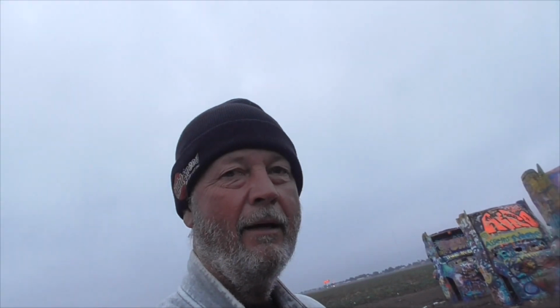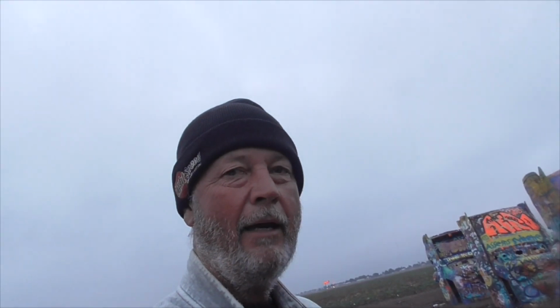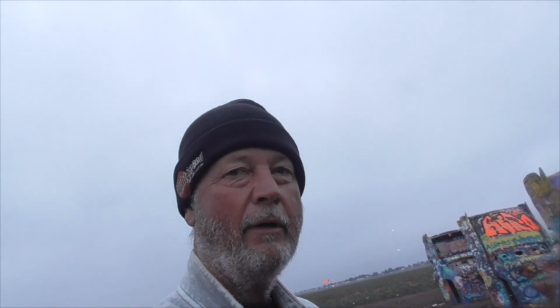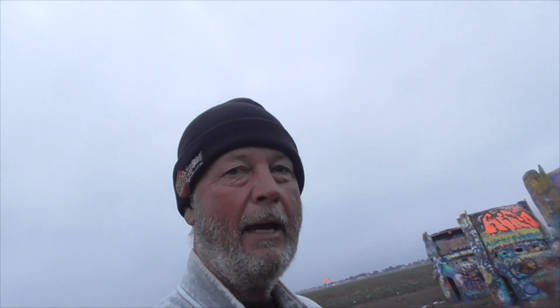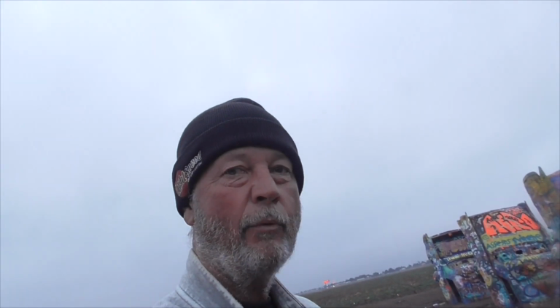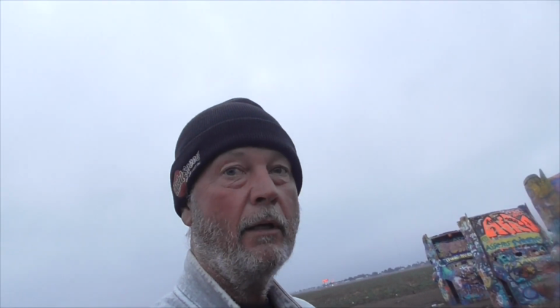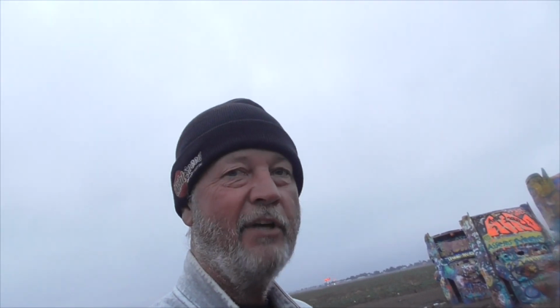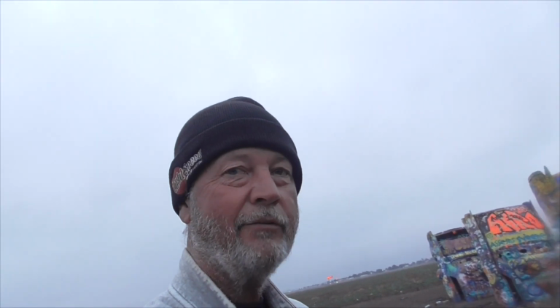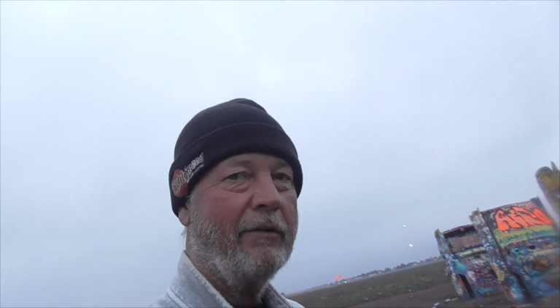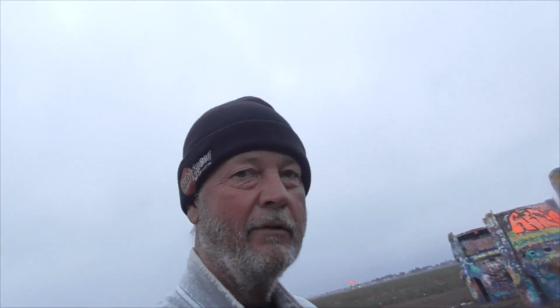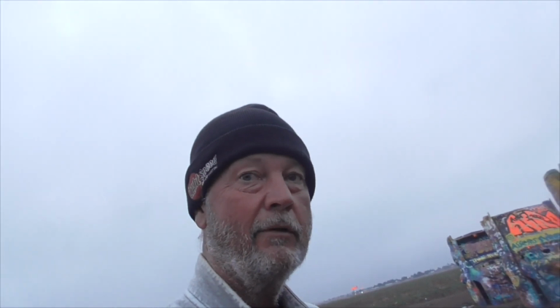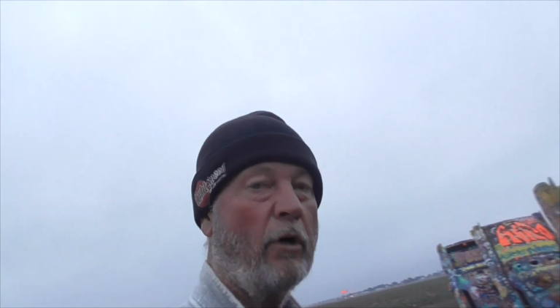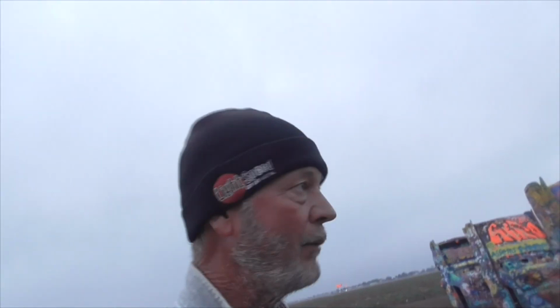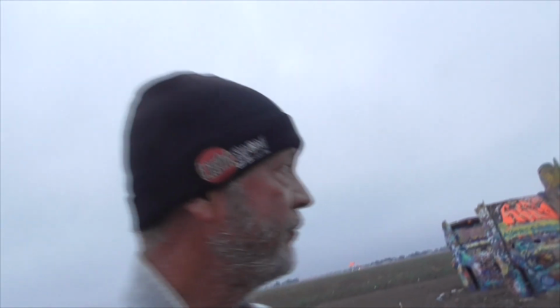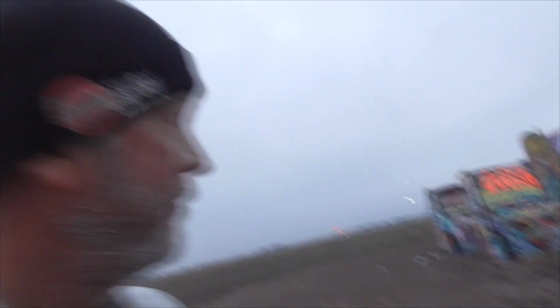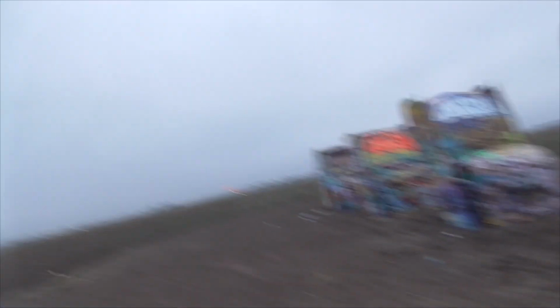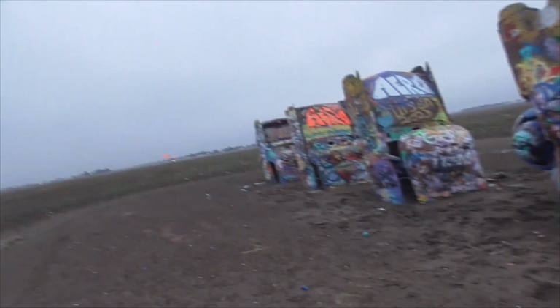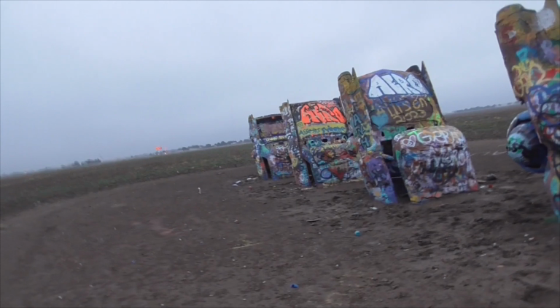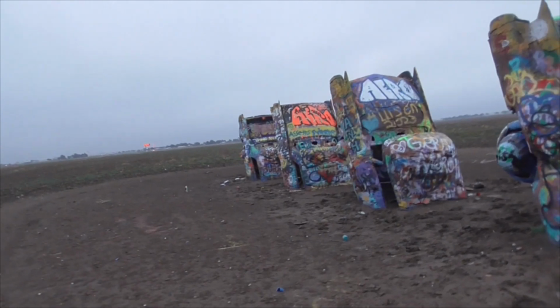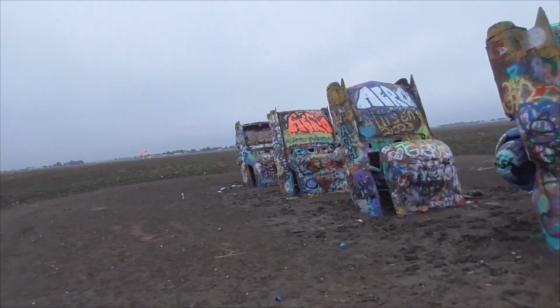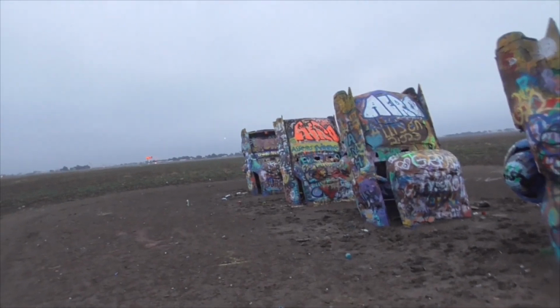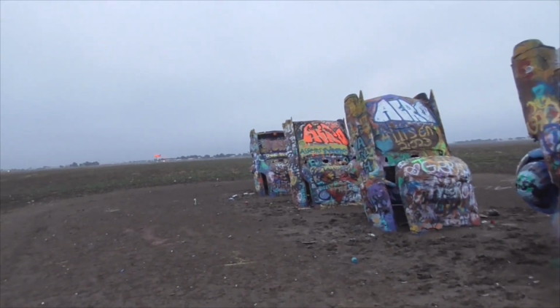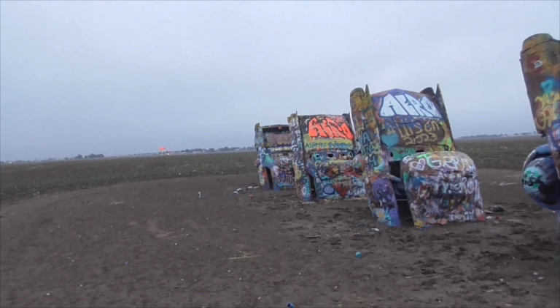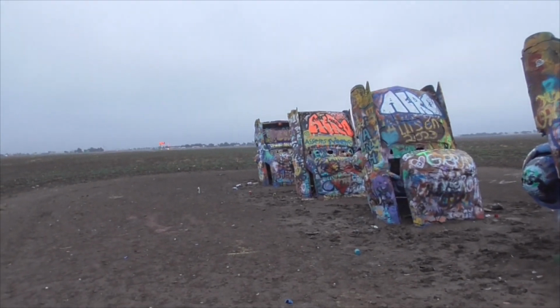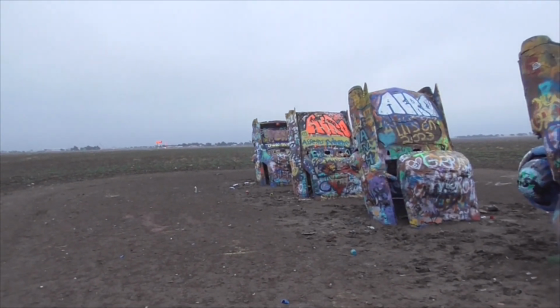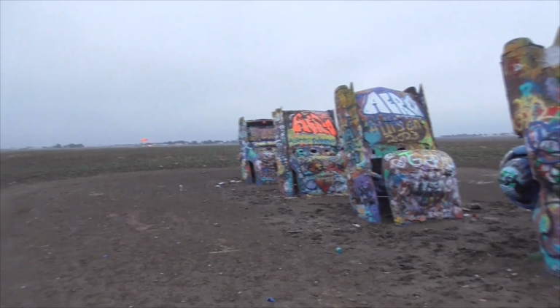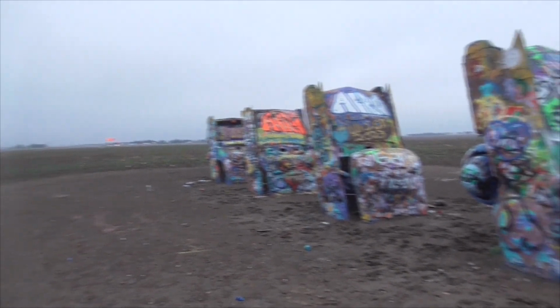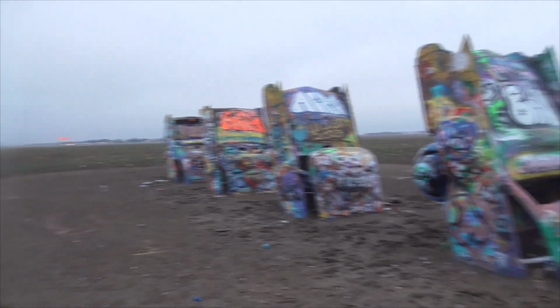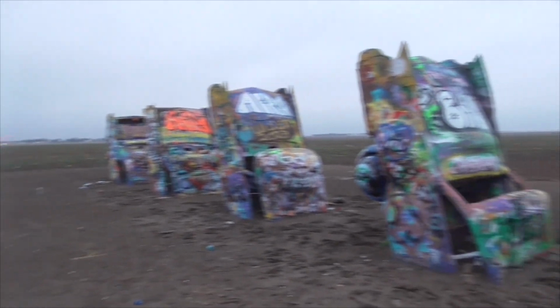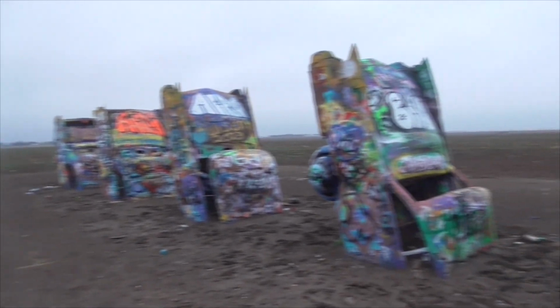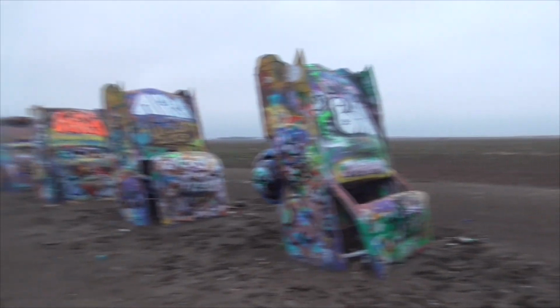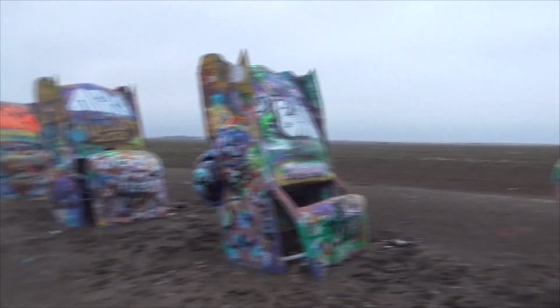Hey, we're in Amarillo, Texas, sort of by Route 66. Look at all this. This is Cadillac Ranch.